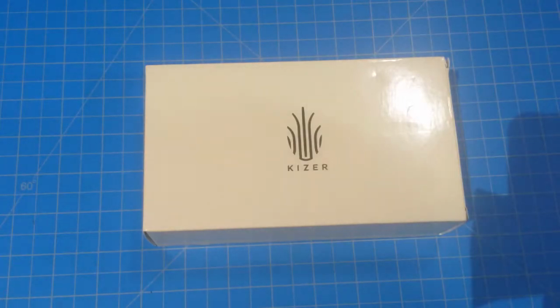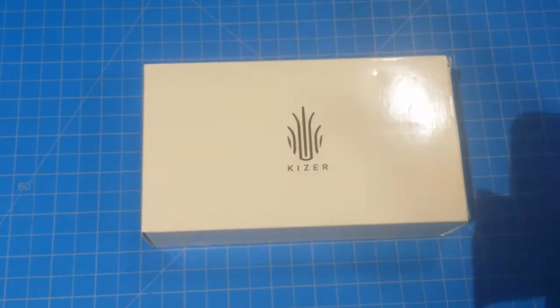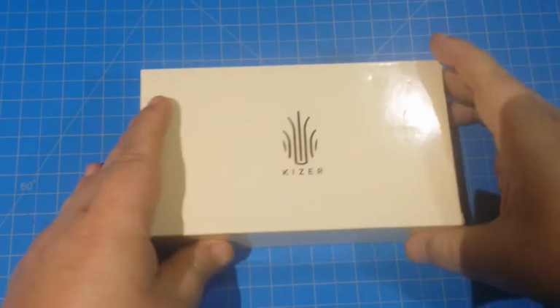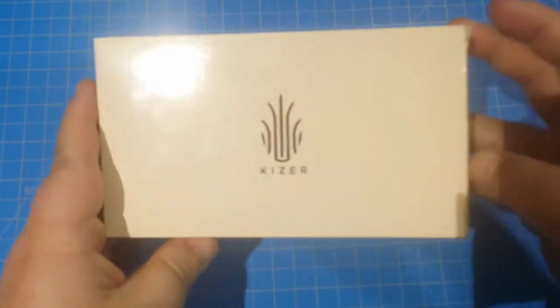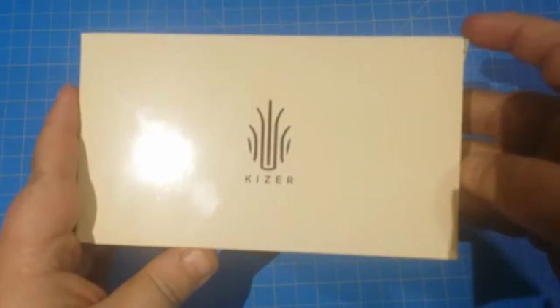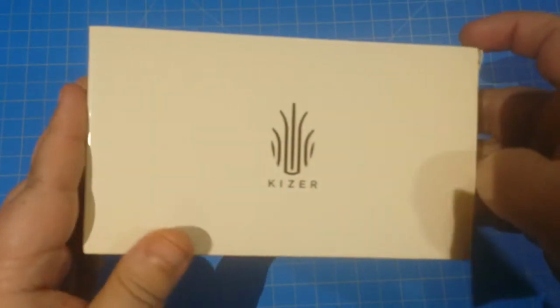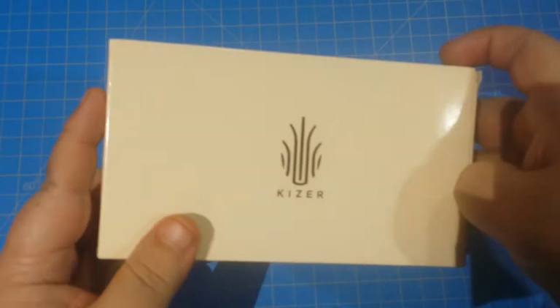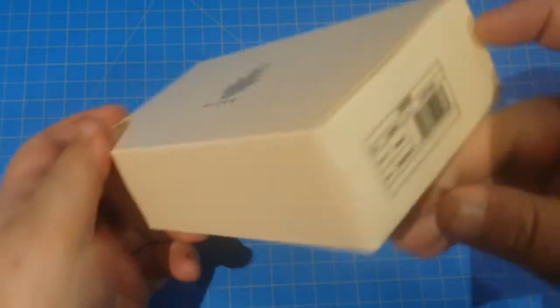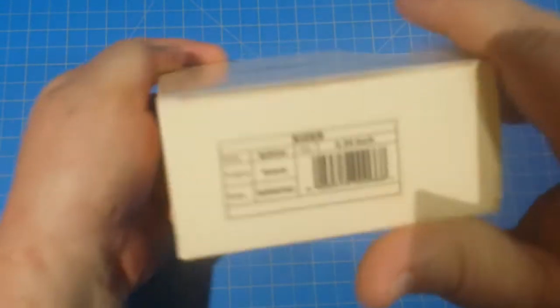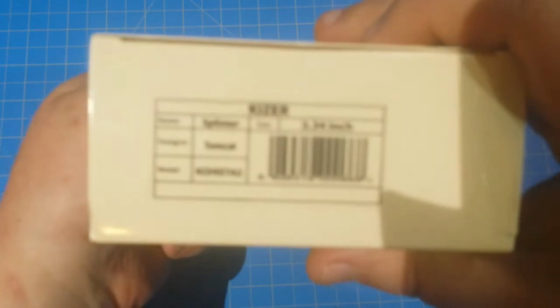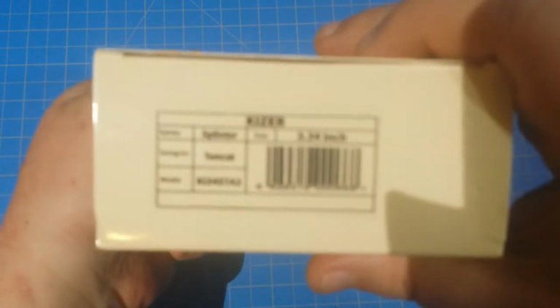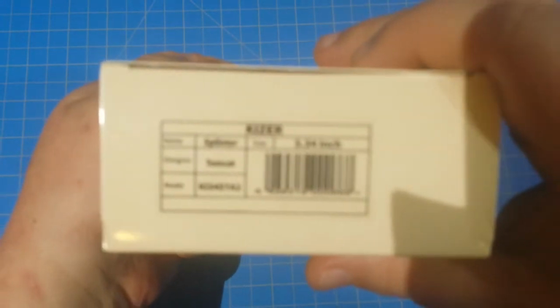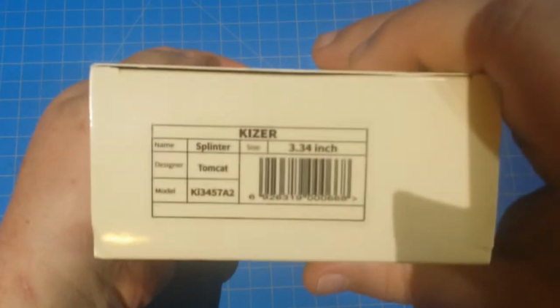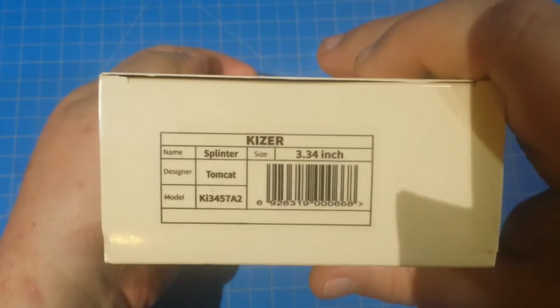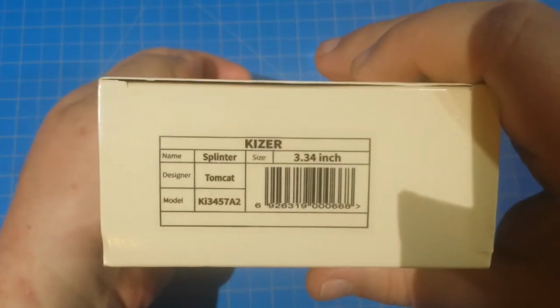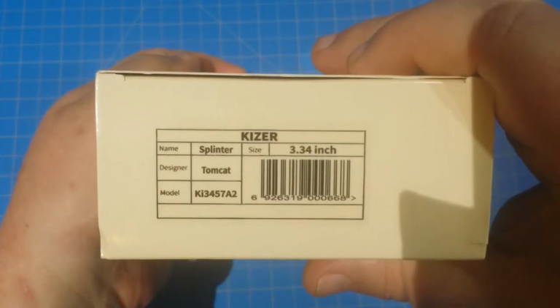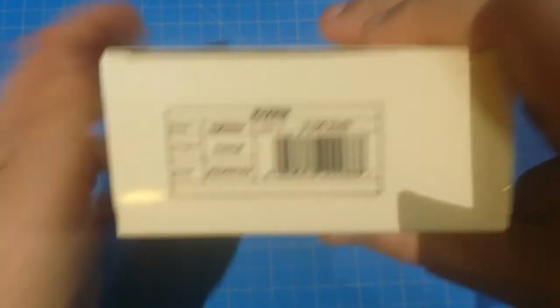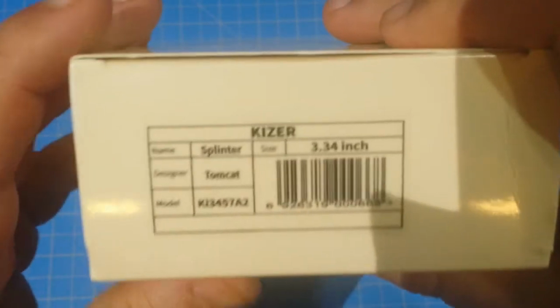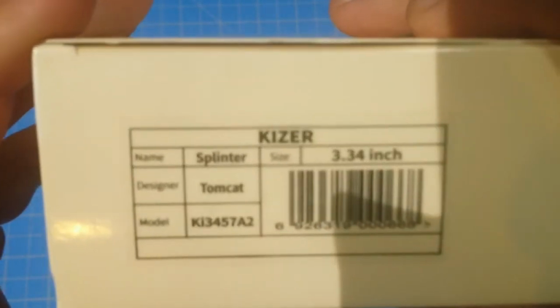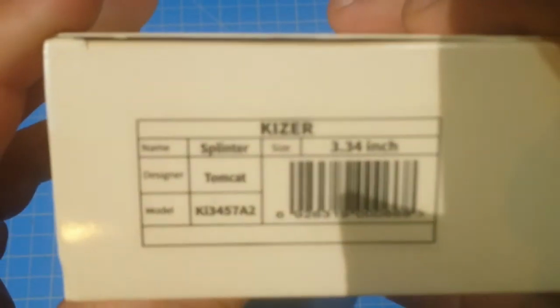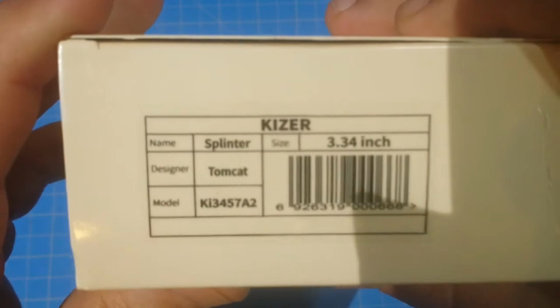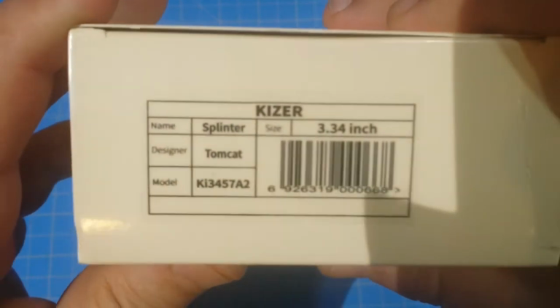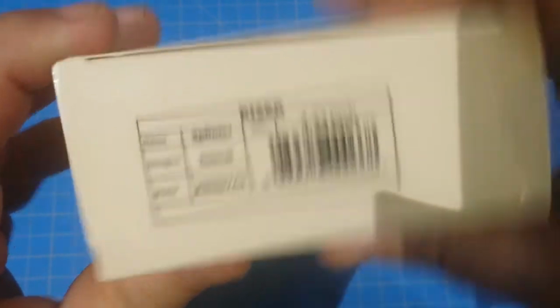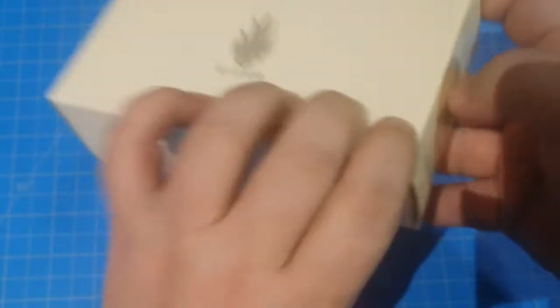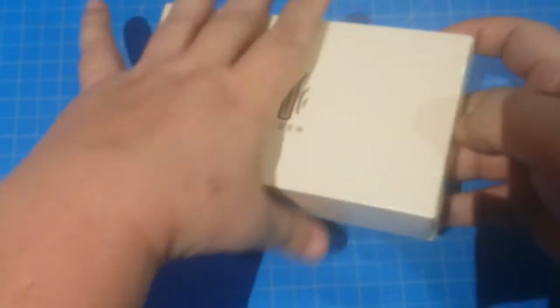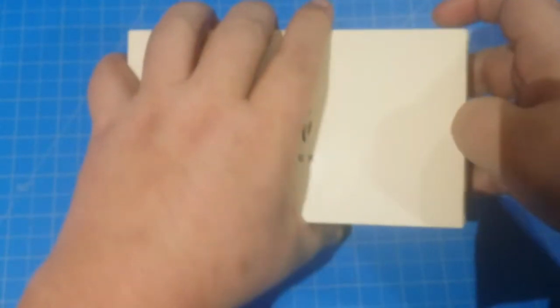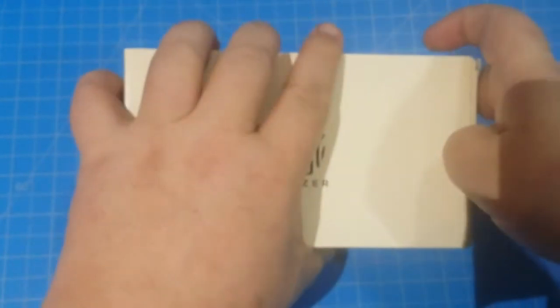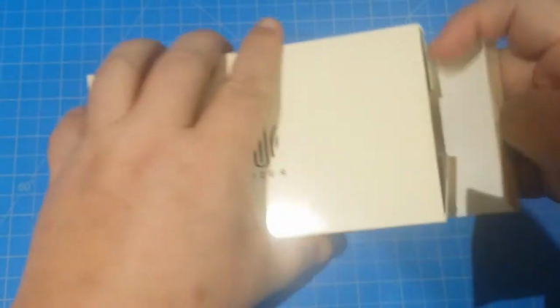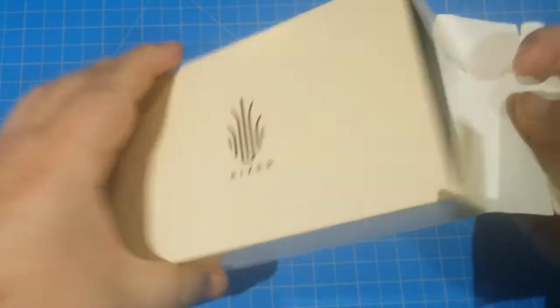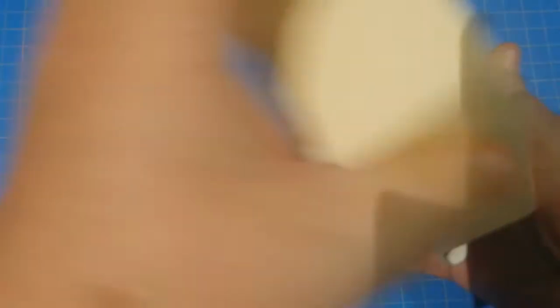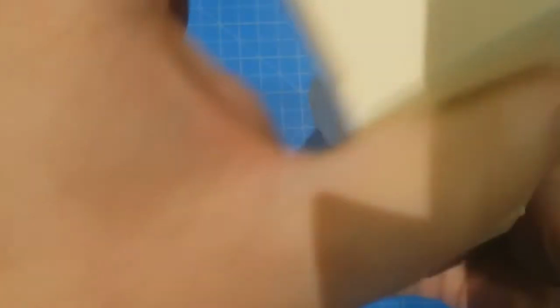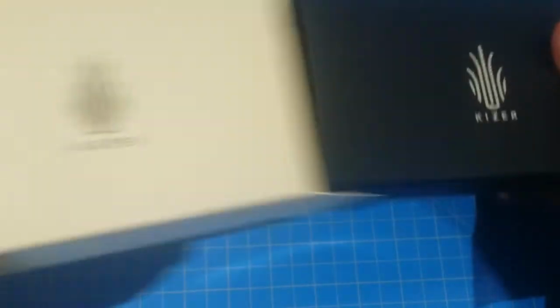Hey everybody, I'm gonna do a quick review of this knife here. Check that out. This is the Kaiser Splinter. The designer is Tomcat Knives. This is actually a birthday present for a friend of mine.